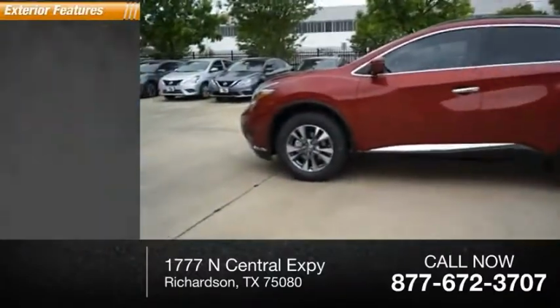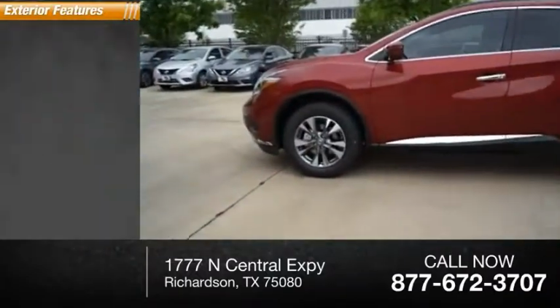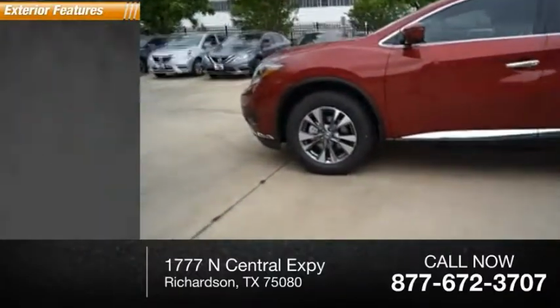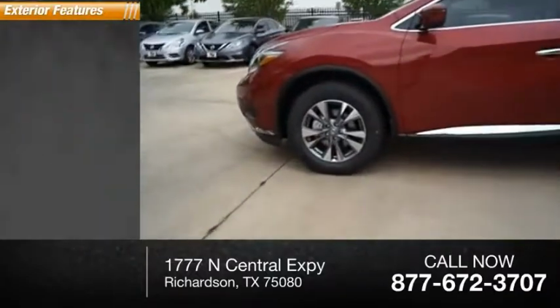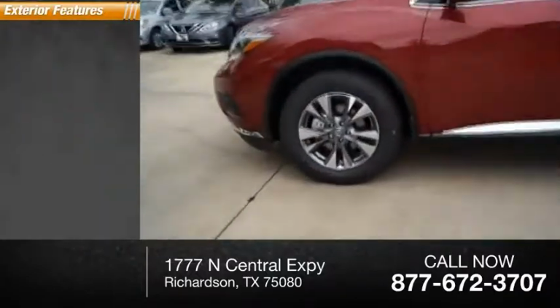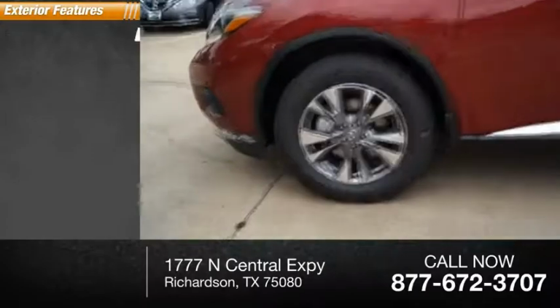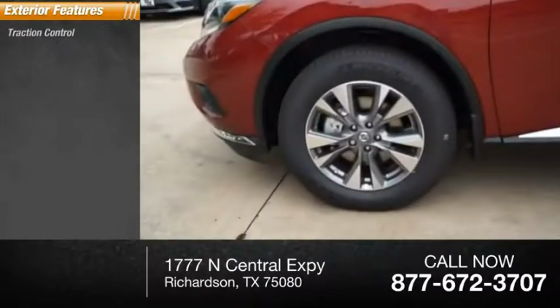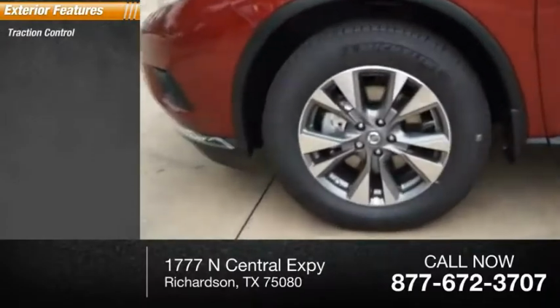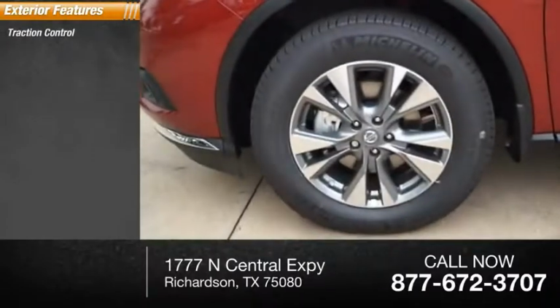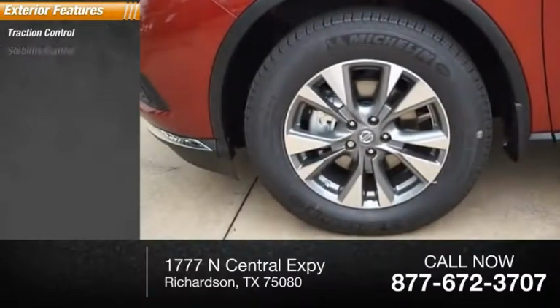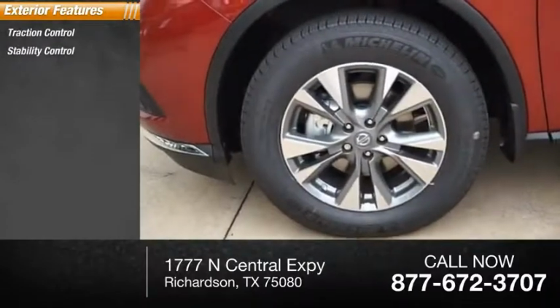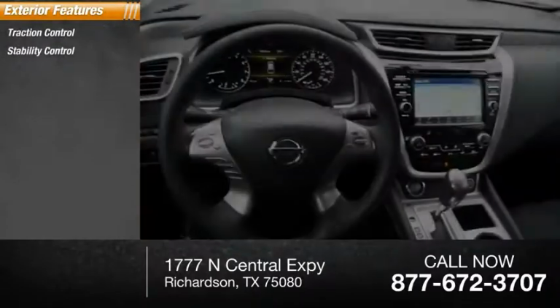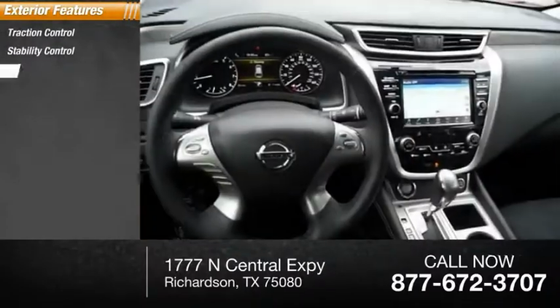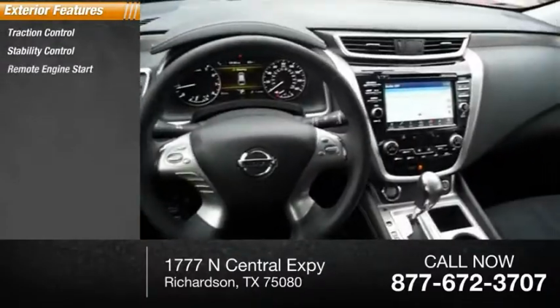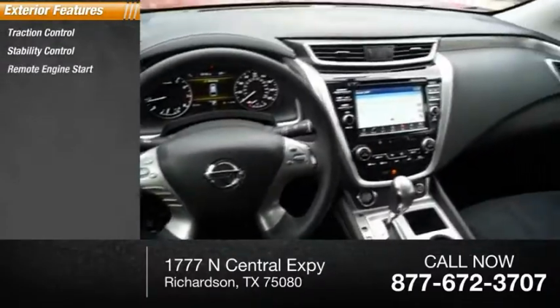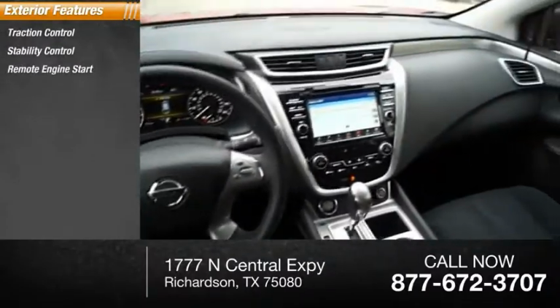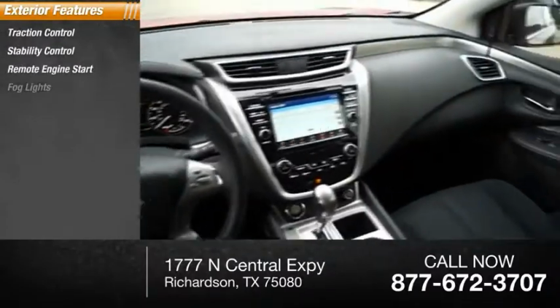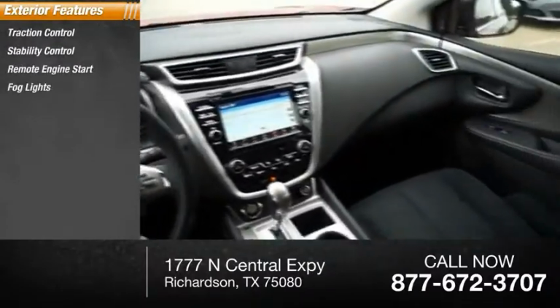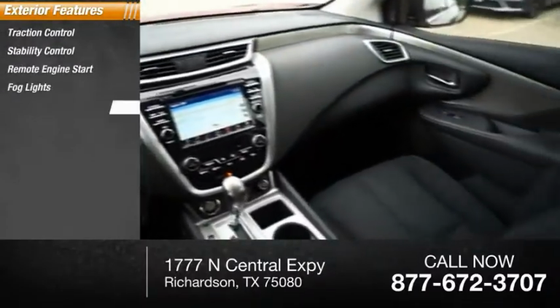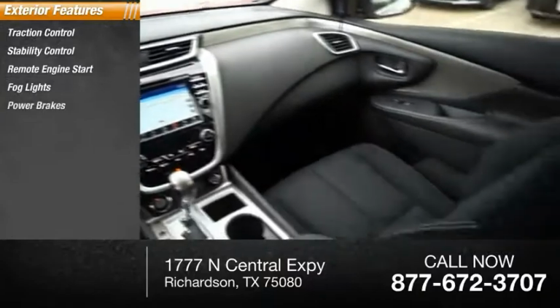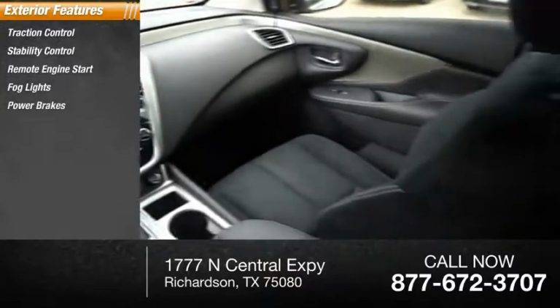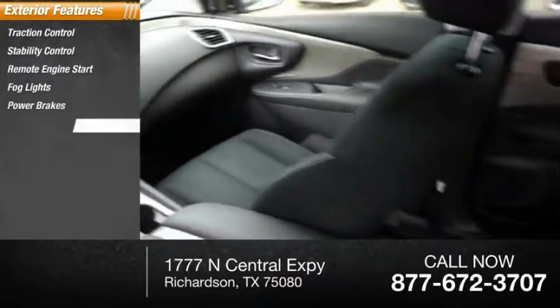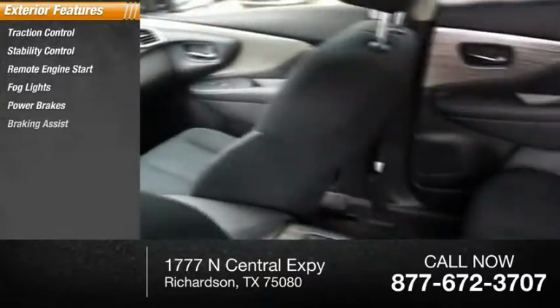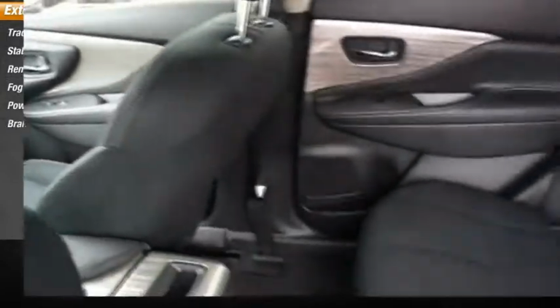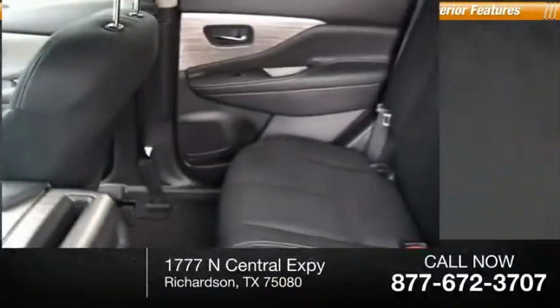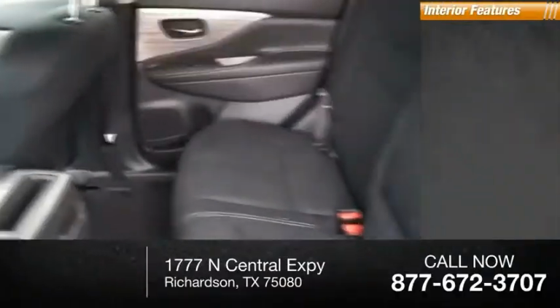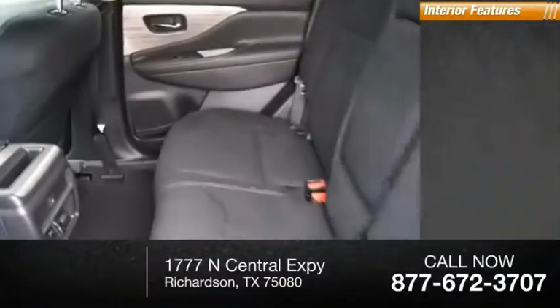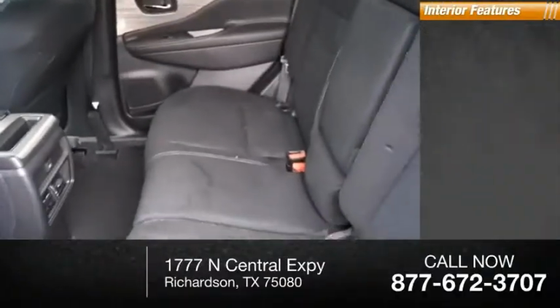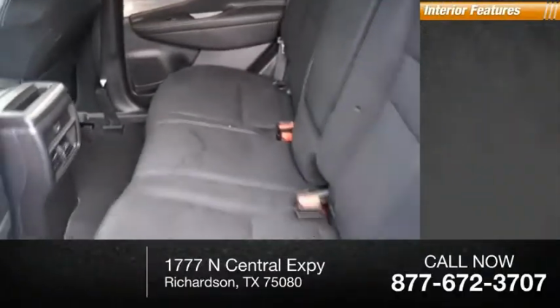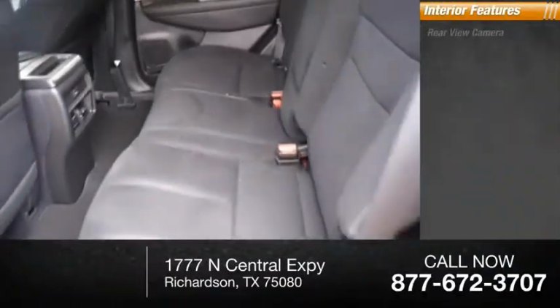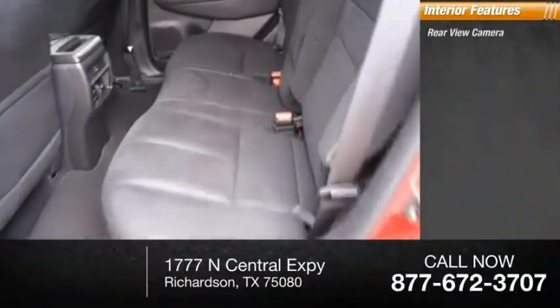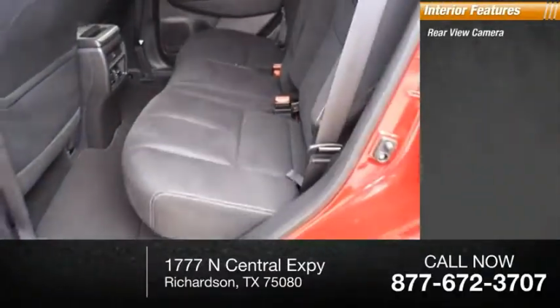Here are some of this vehicle's great options: traction control, stability control, remote engine start, fog lights, power brakes, braking assist.